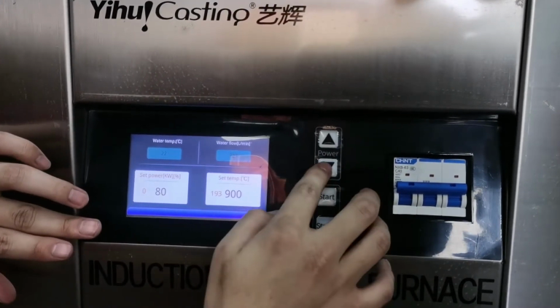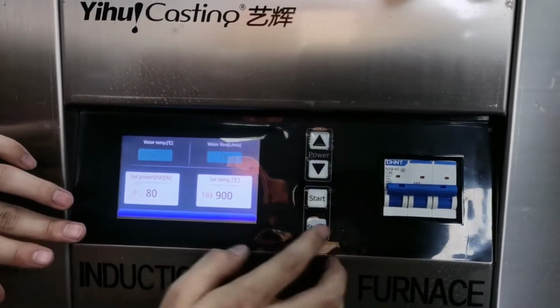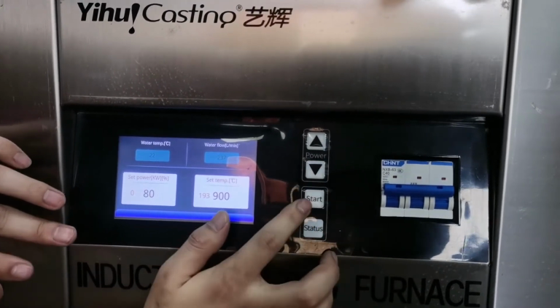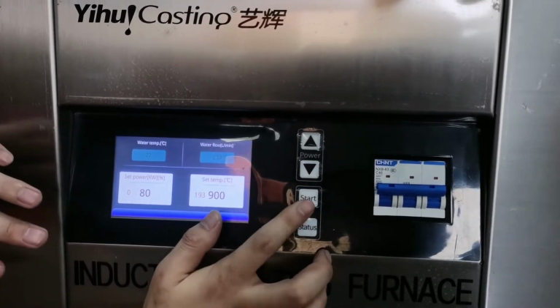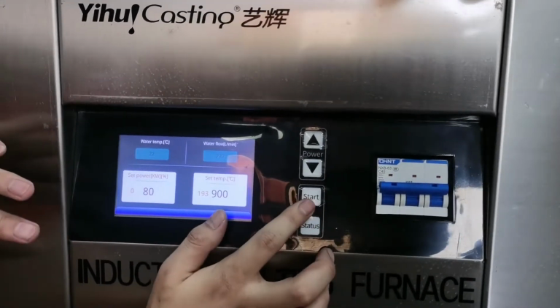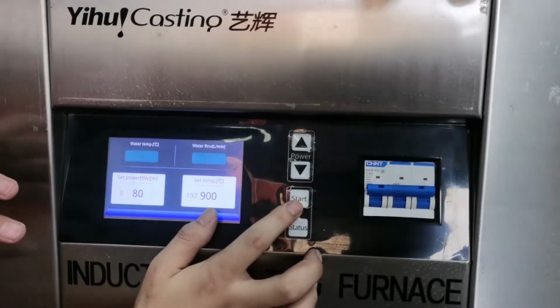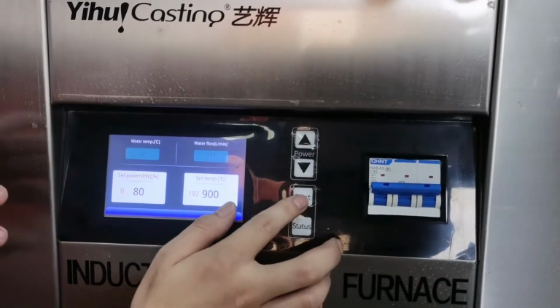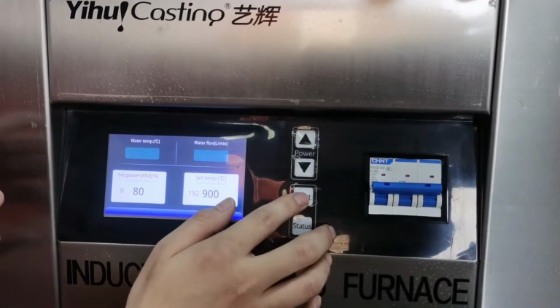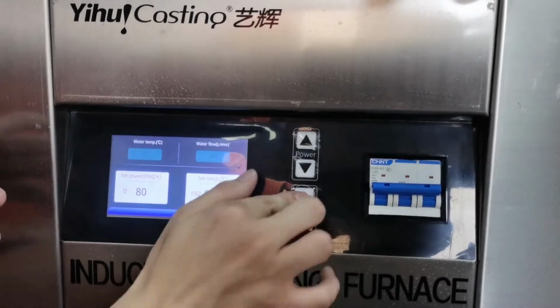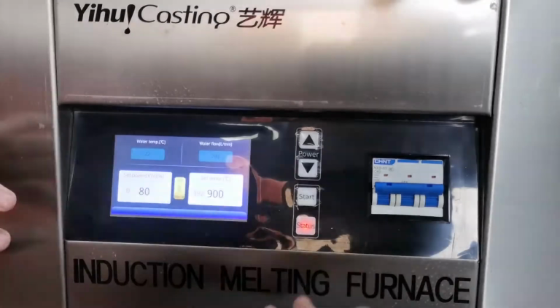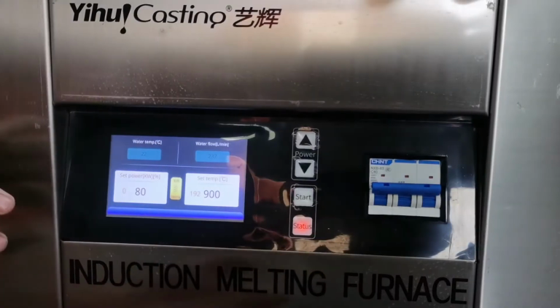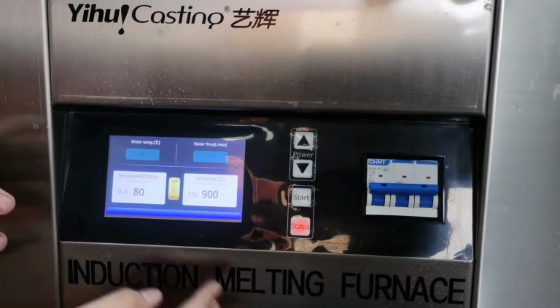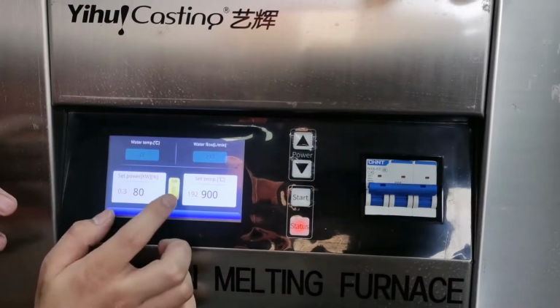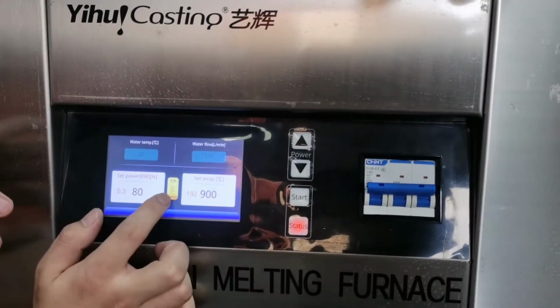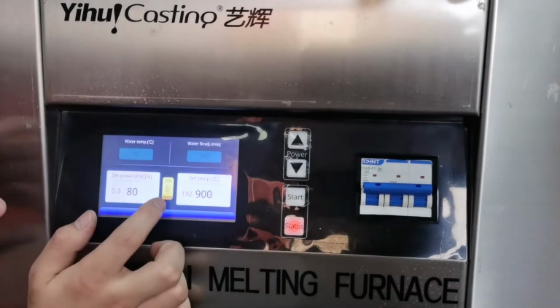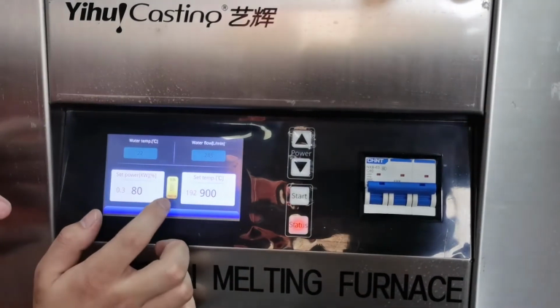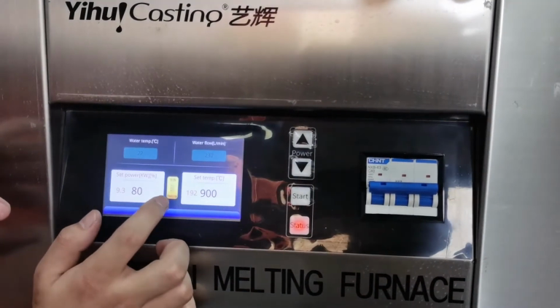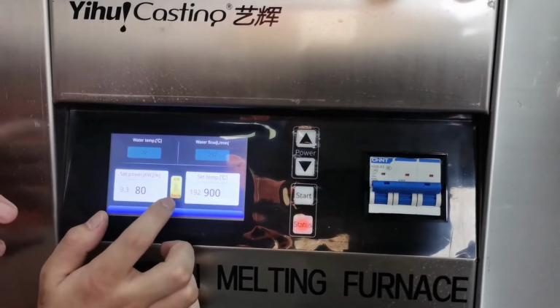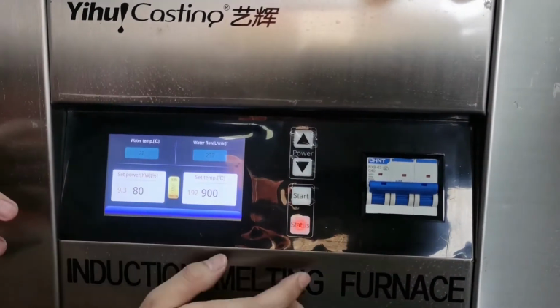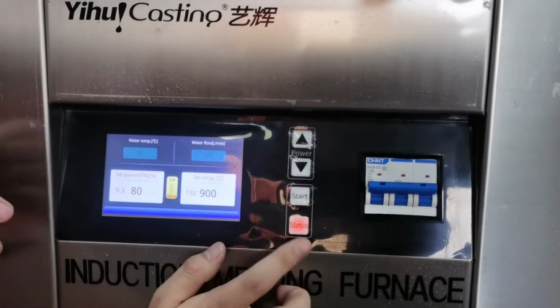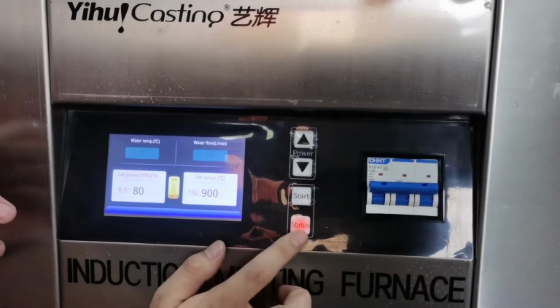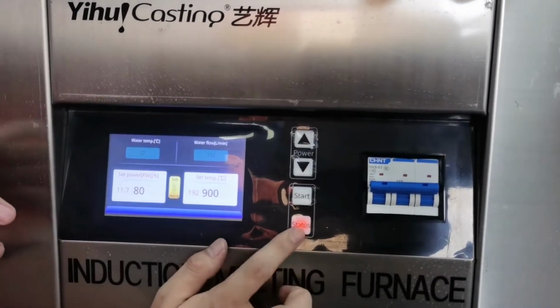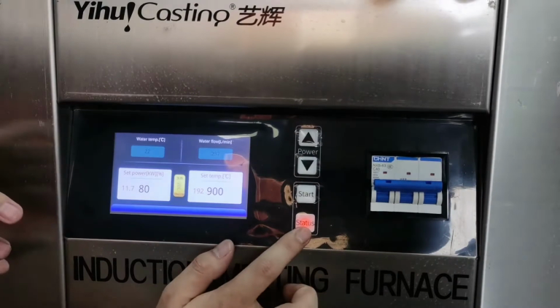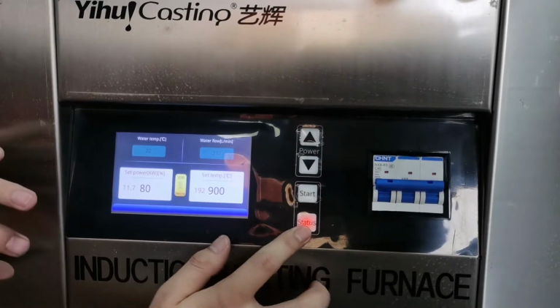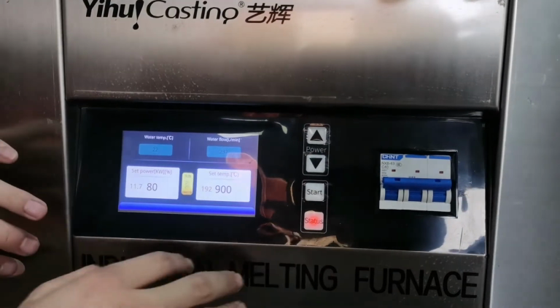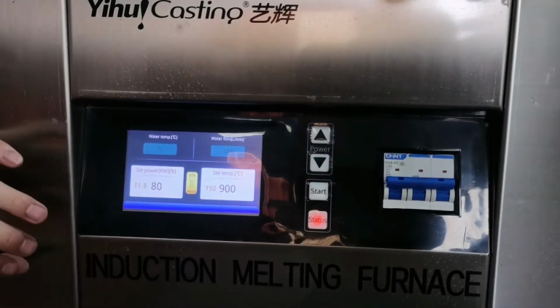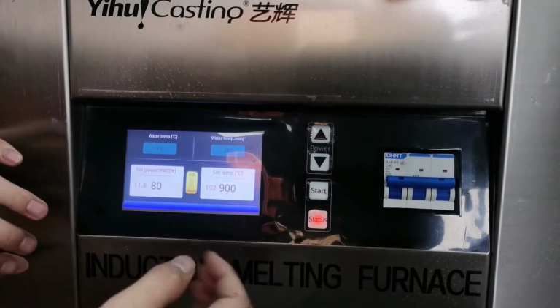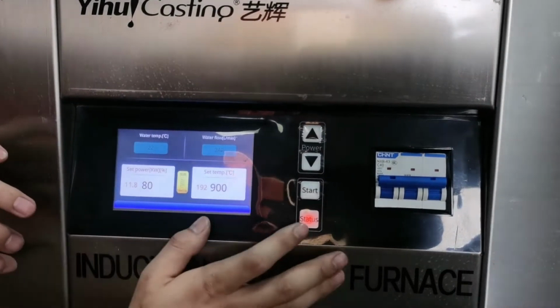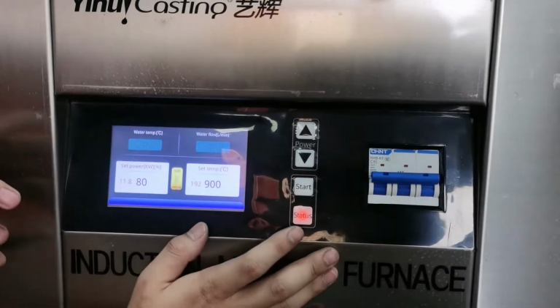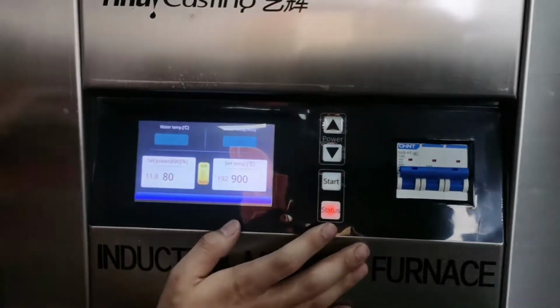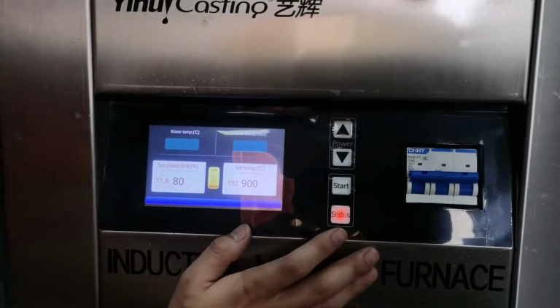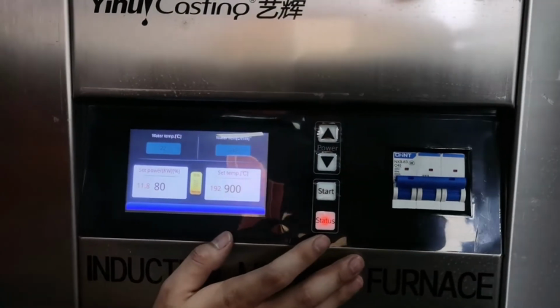And this is the start. When we click here, the machine starts to work. Here is the heating, and this state means the machine is starting to work.